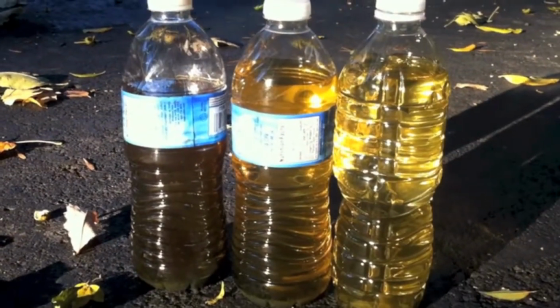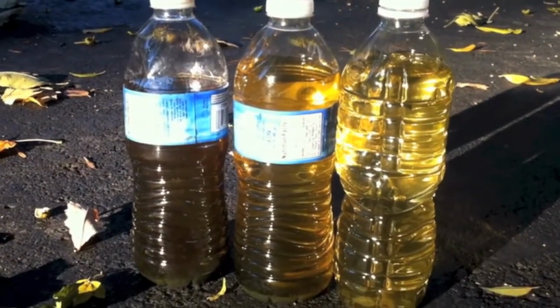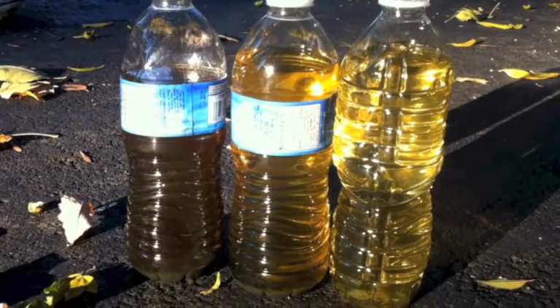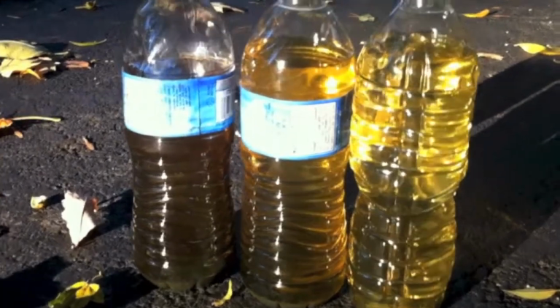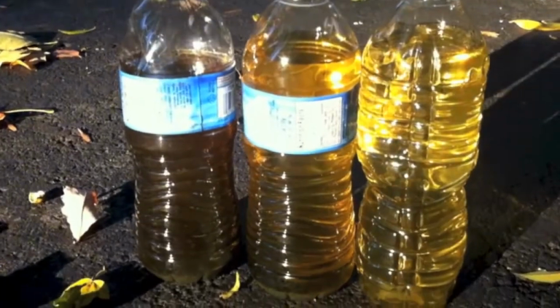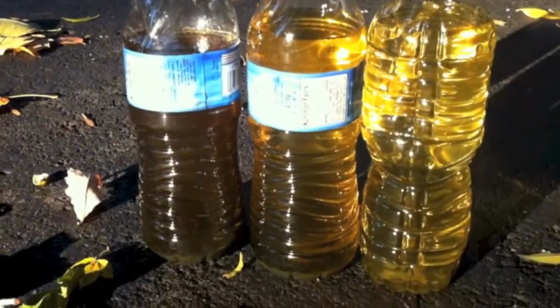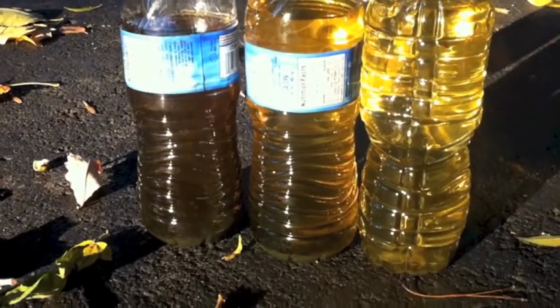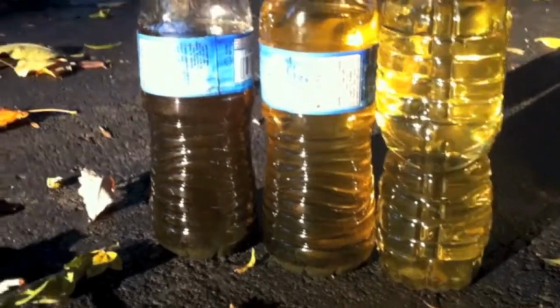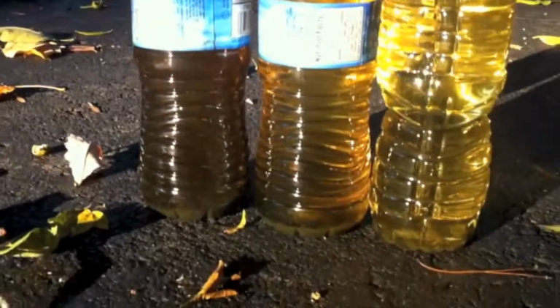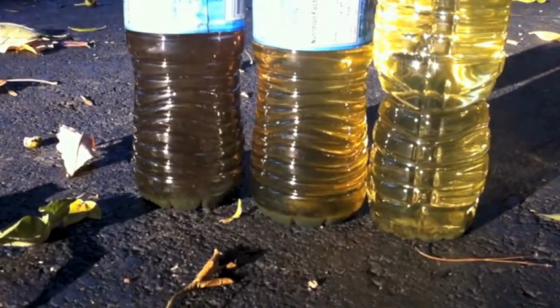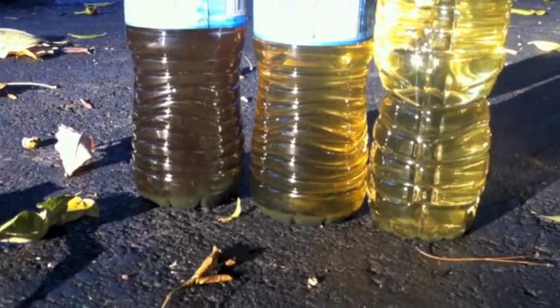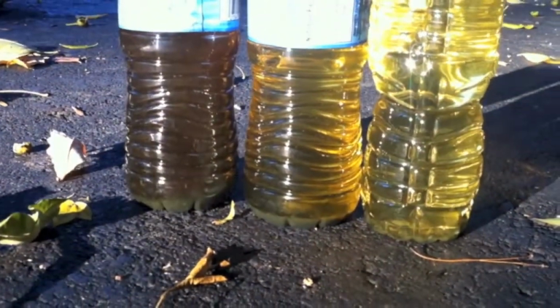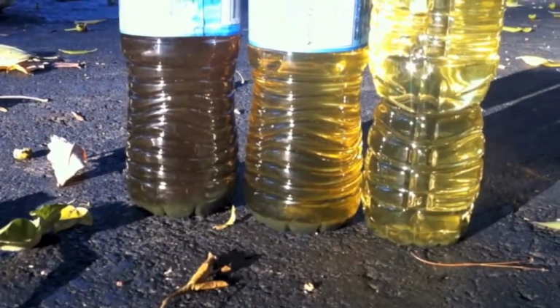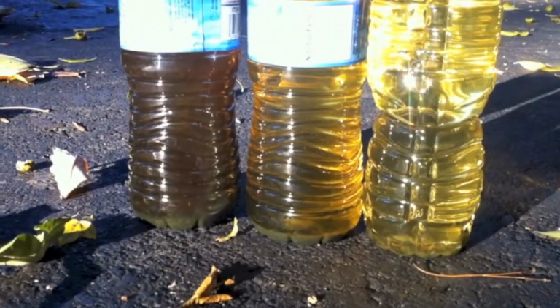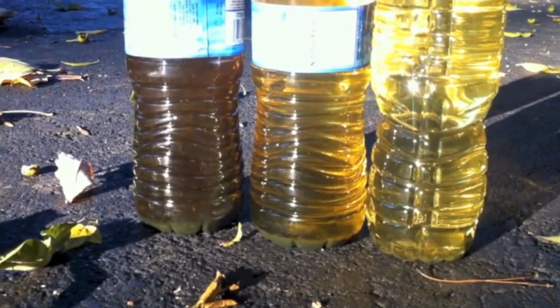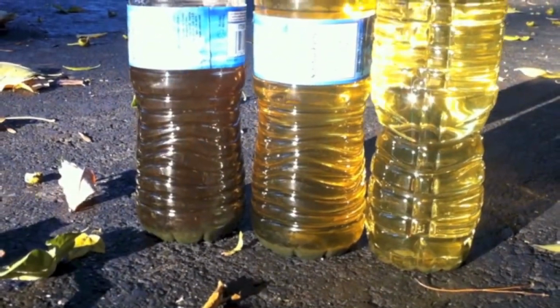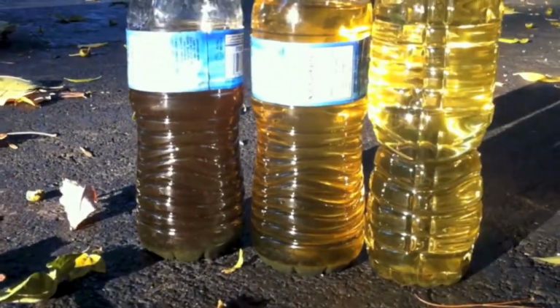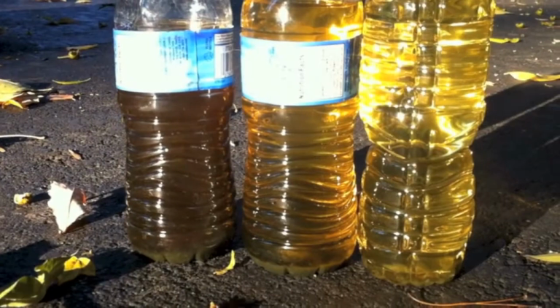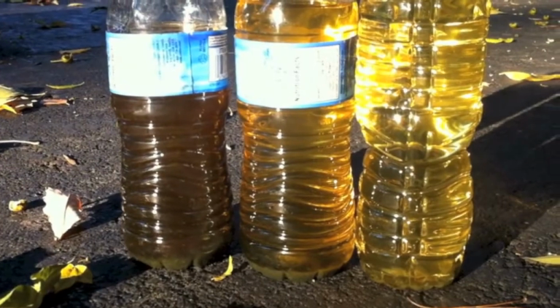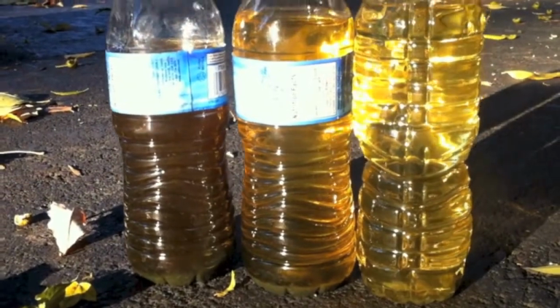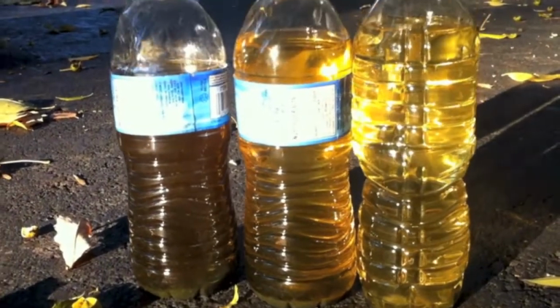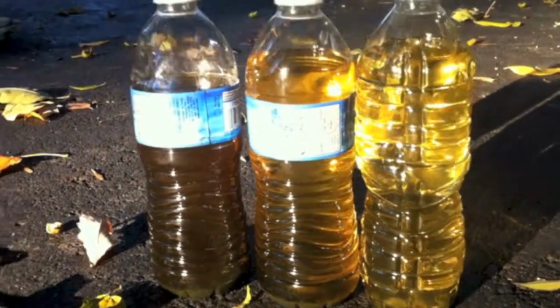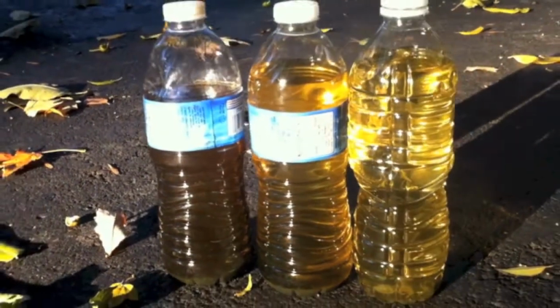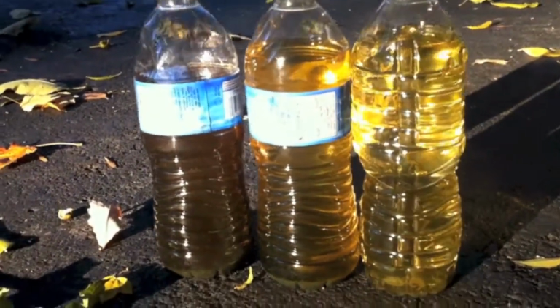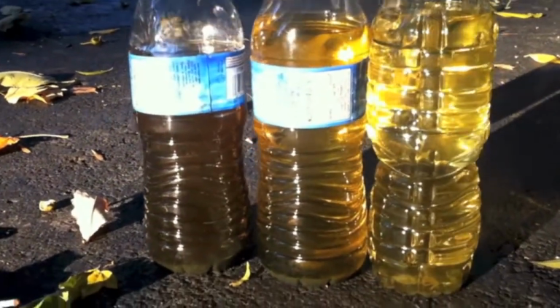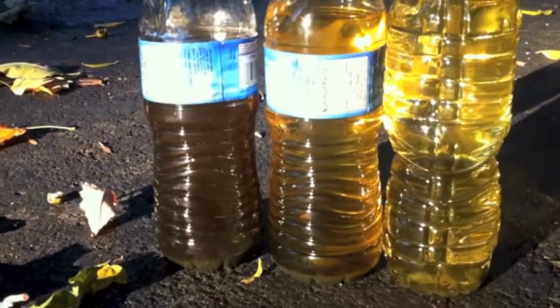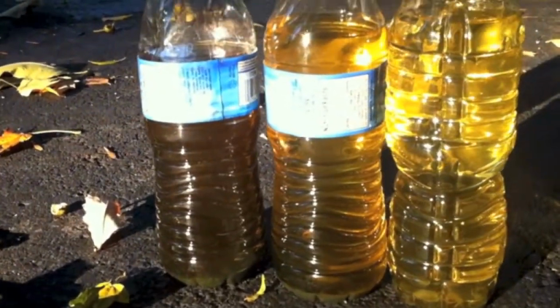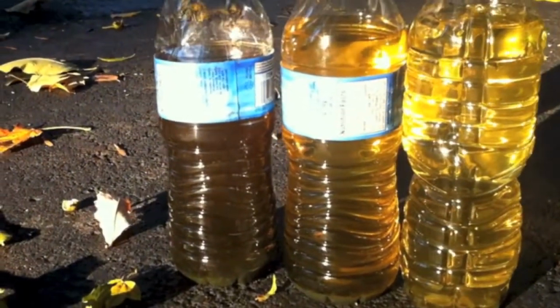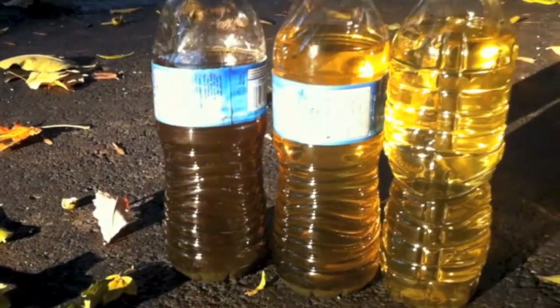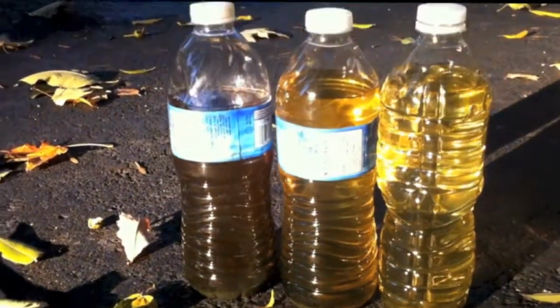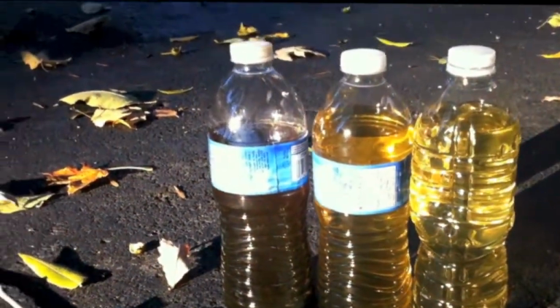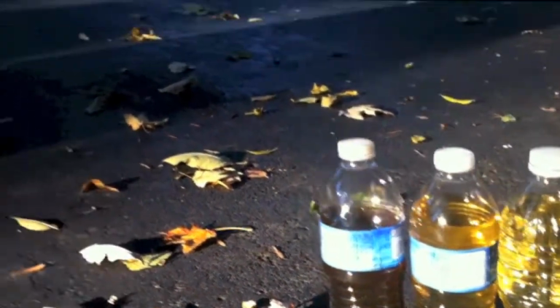You can see some brake sediment there — about a half centimeter of brake sediment that's fallen out. Rust, metal, who knows.